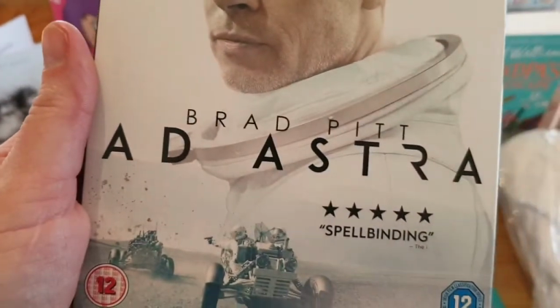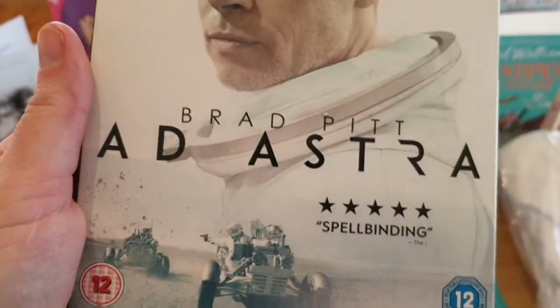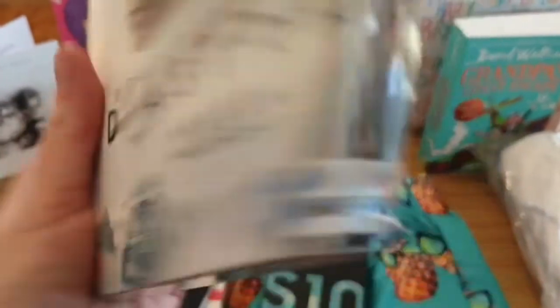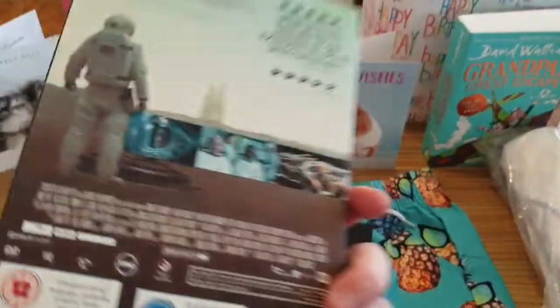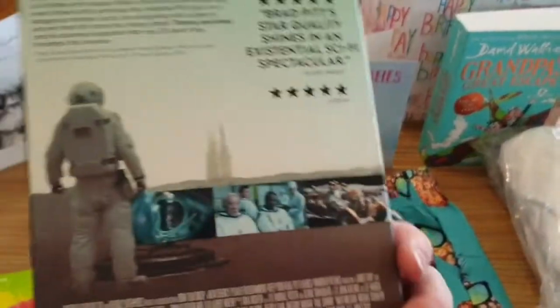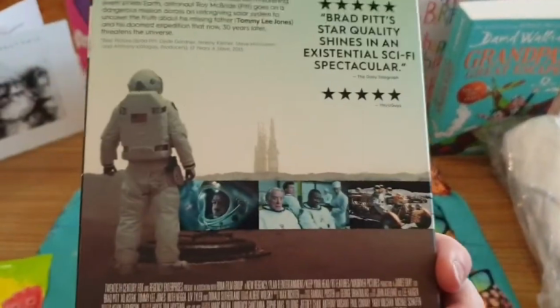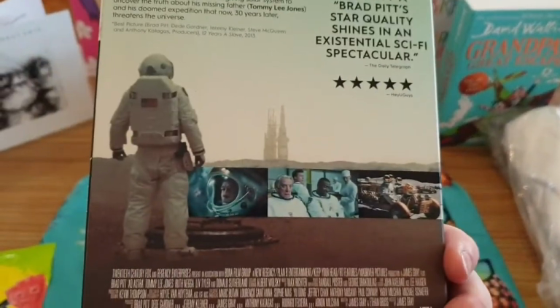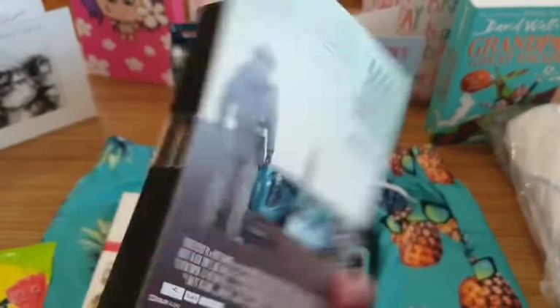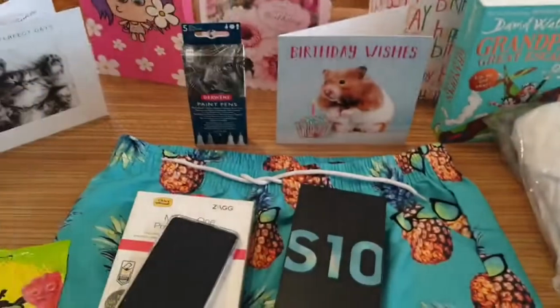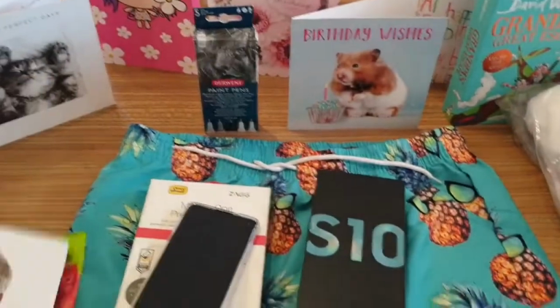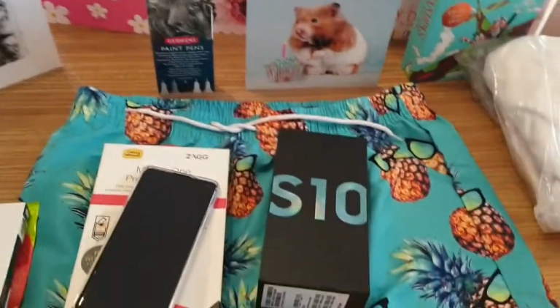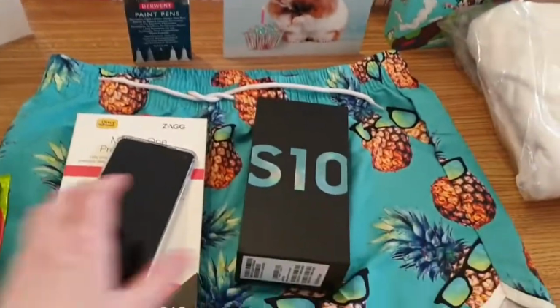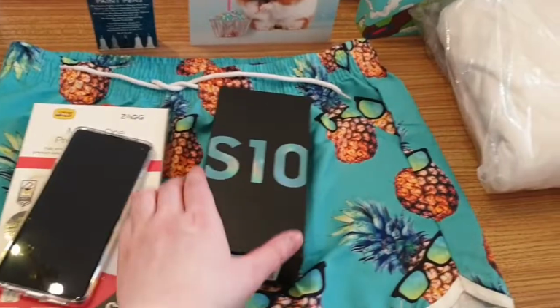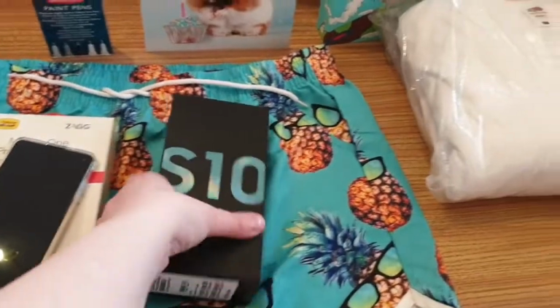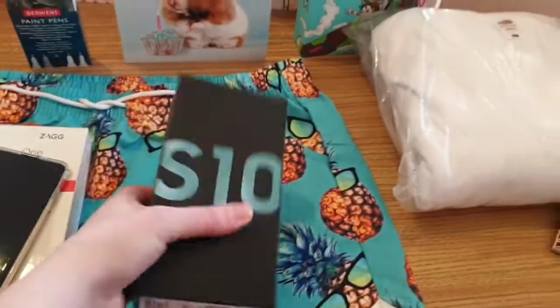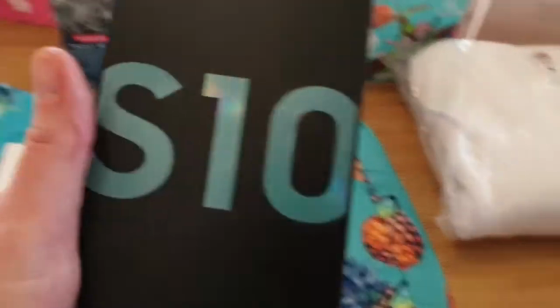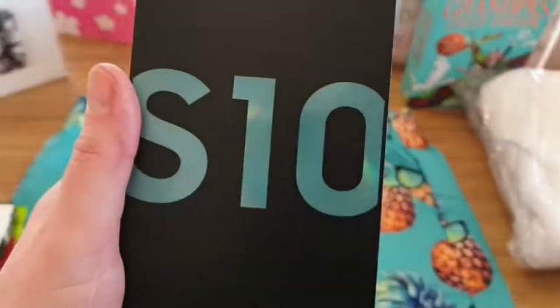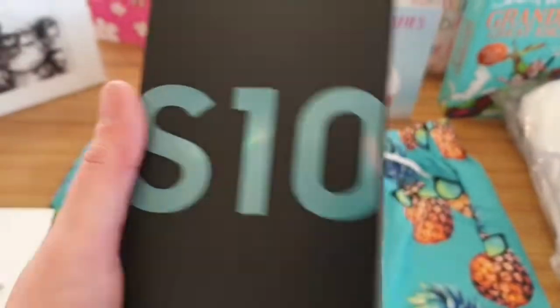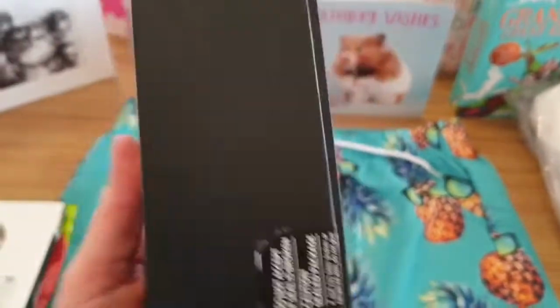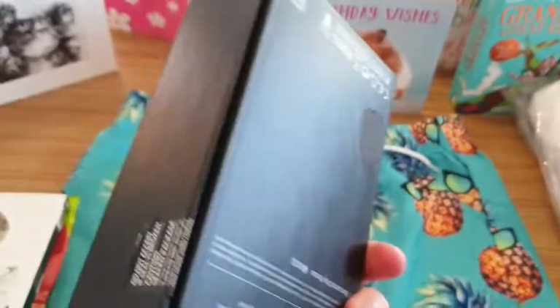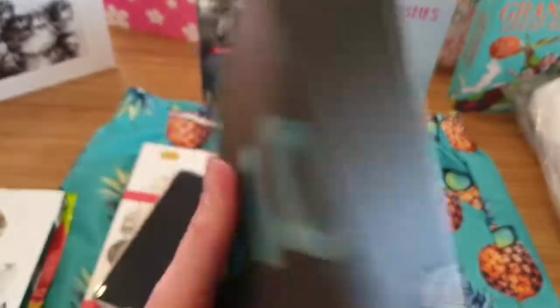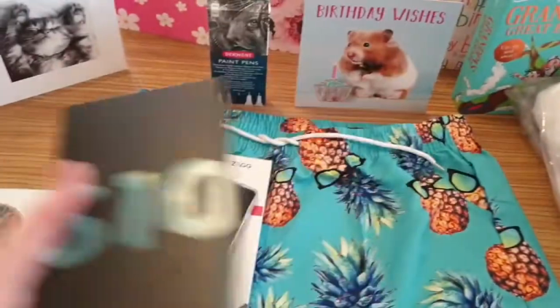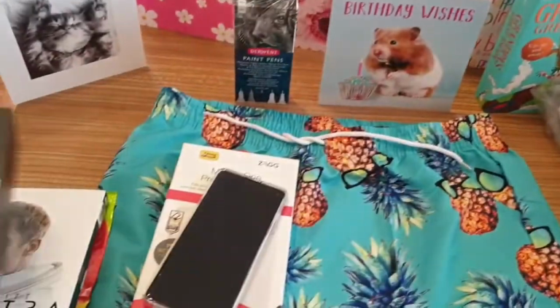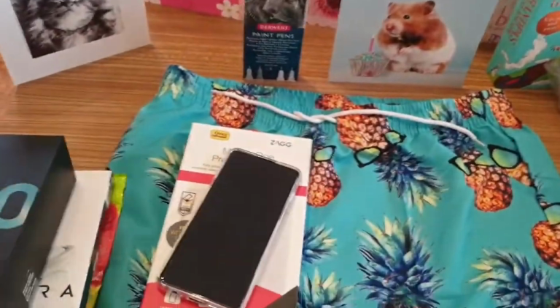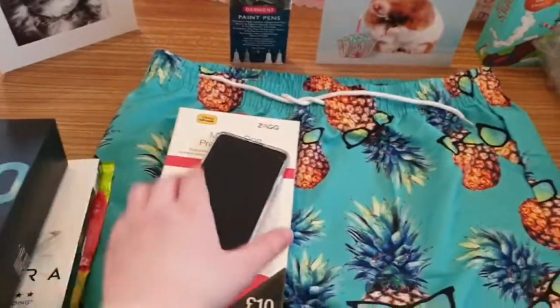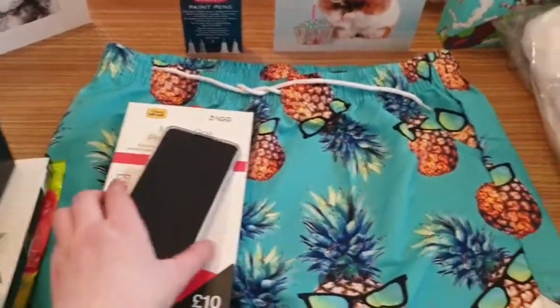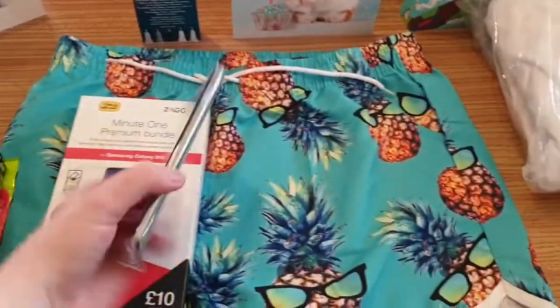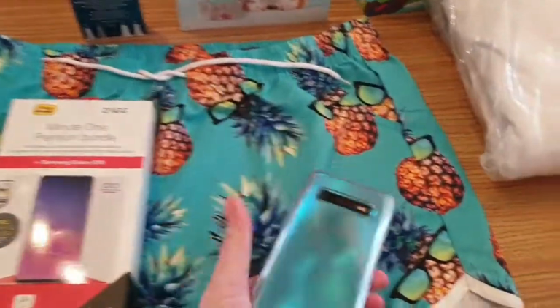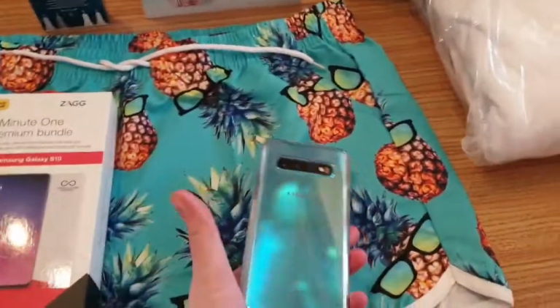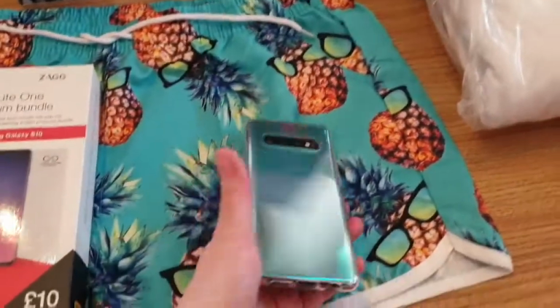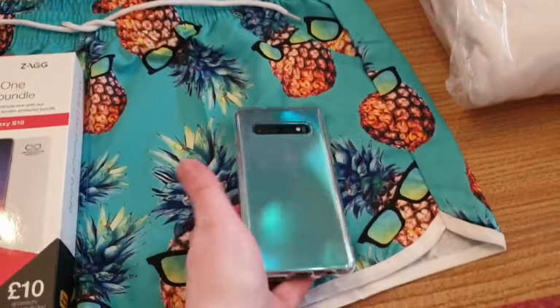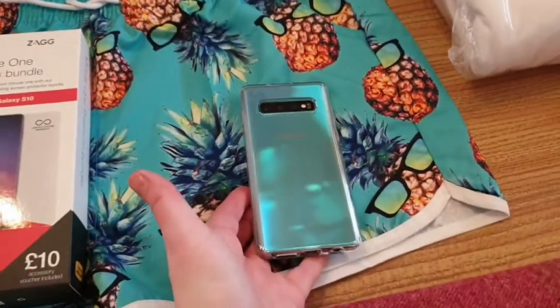I got the Ad Astra movie — I've not seen it, so that should be cool. I also got a Samsung S10 phone, which matches my swimming shorts!